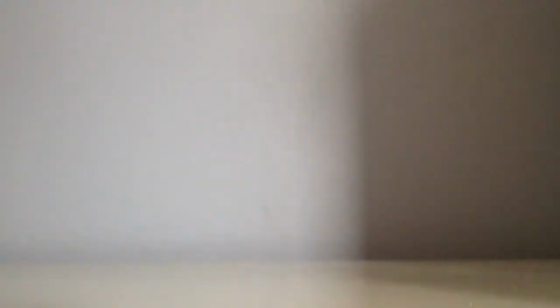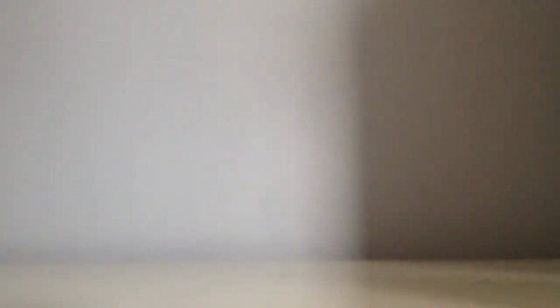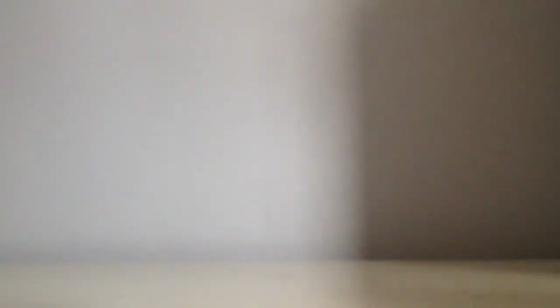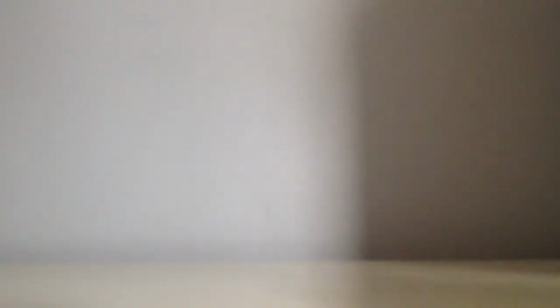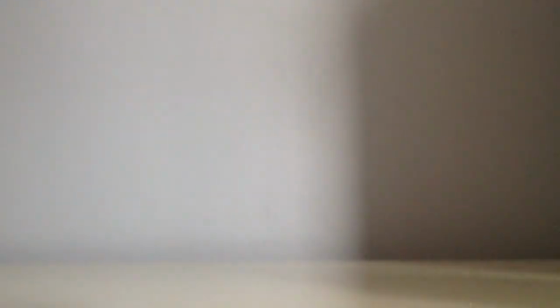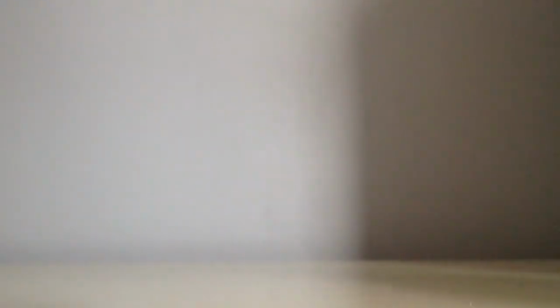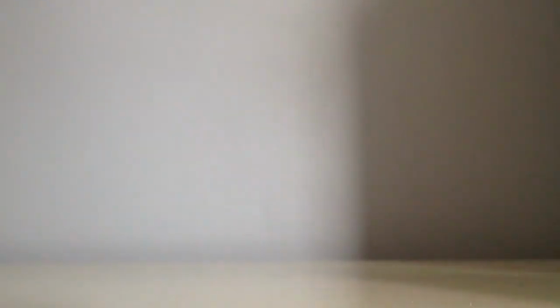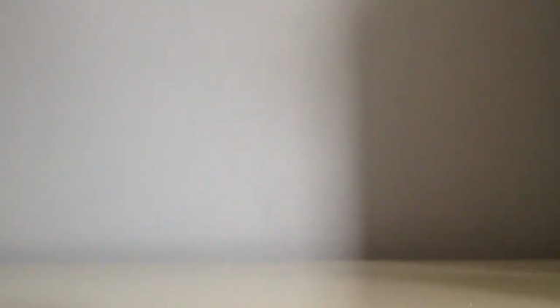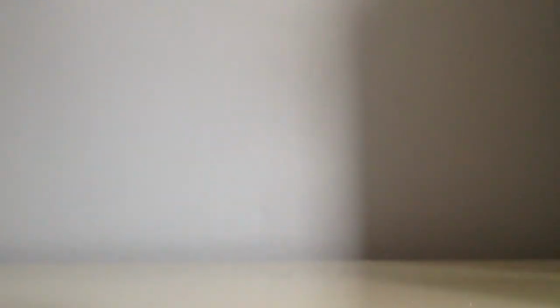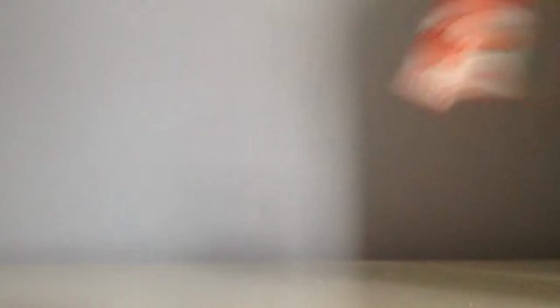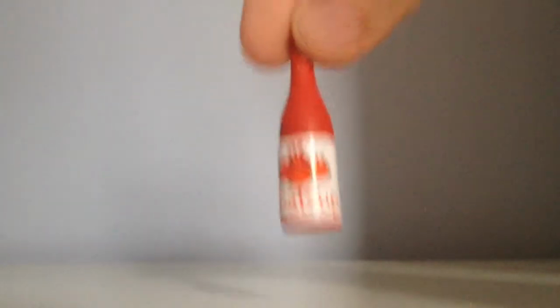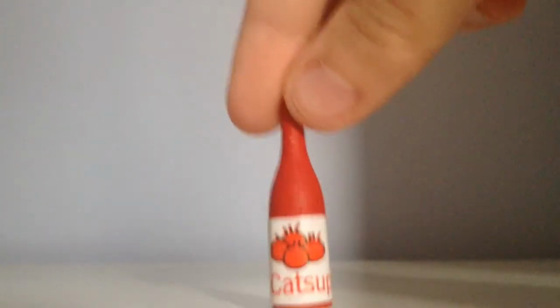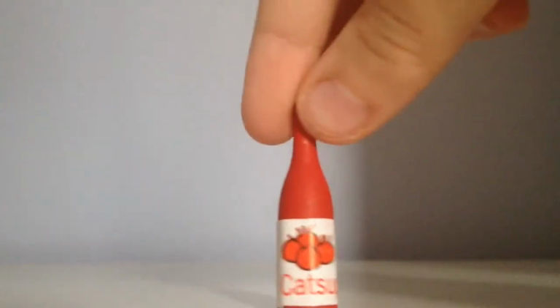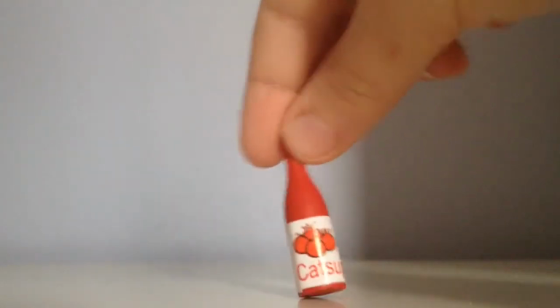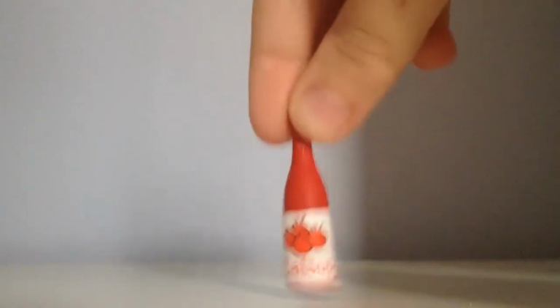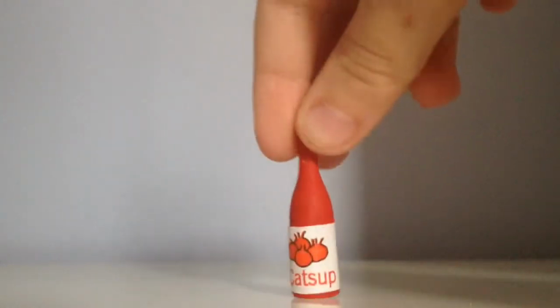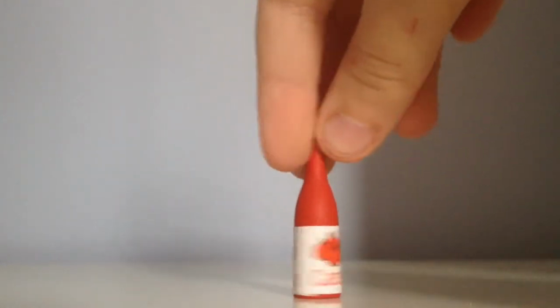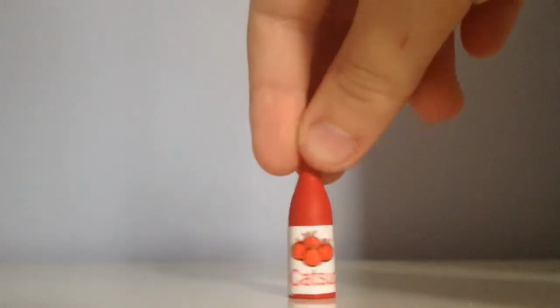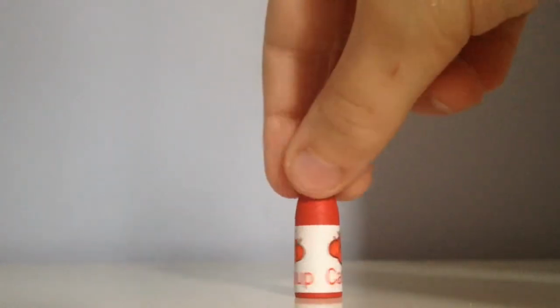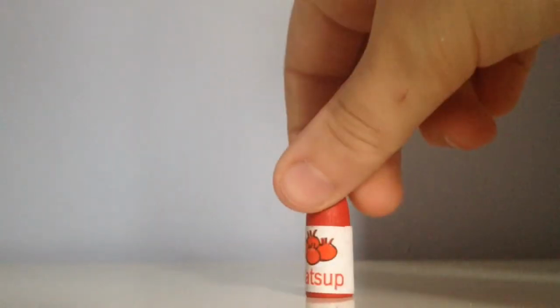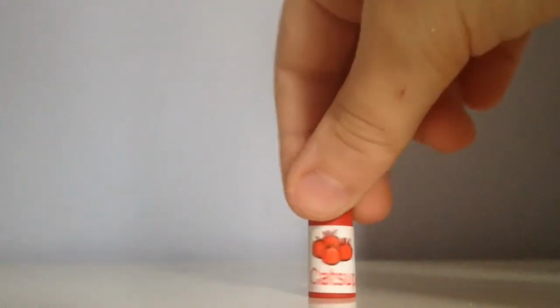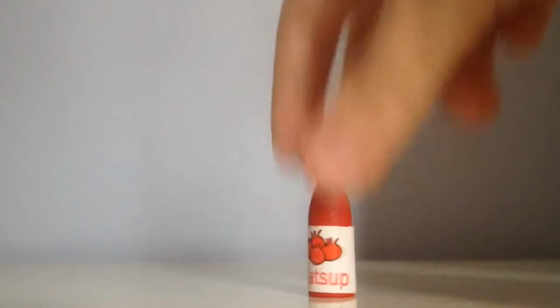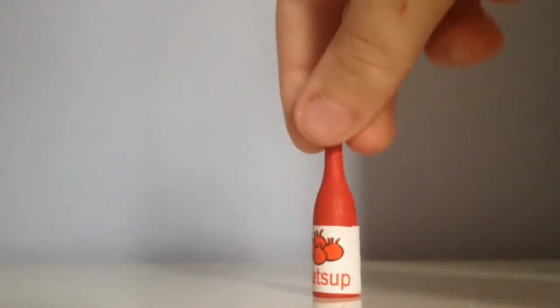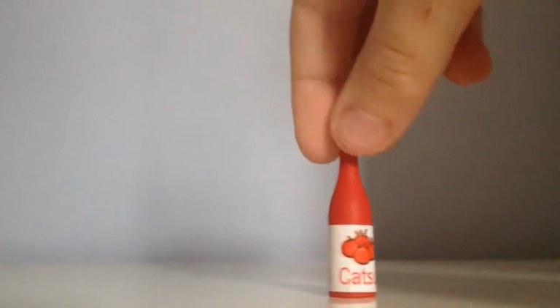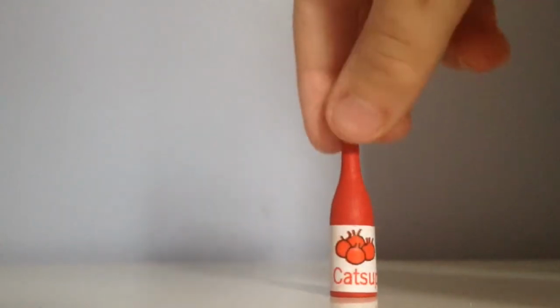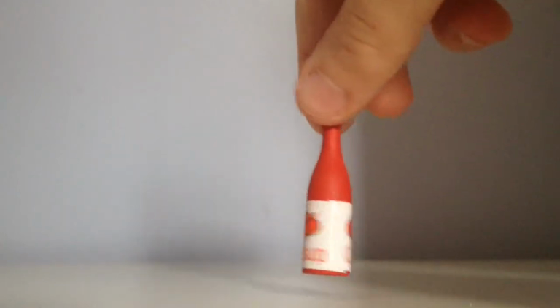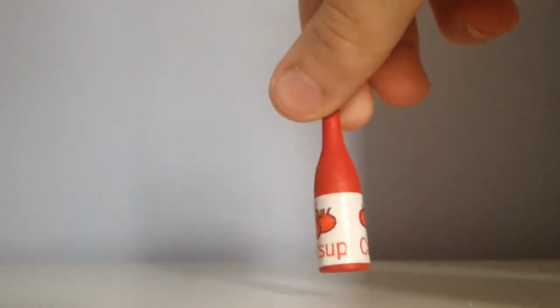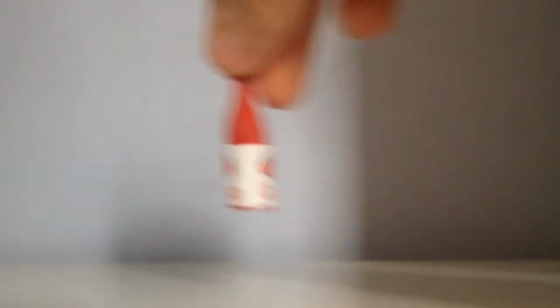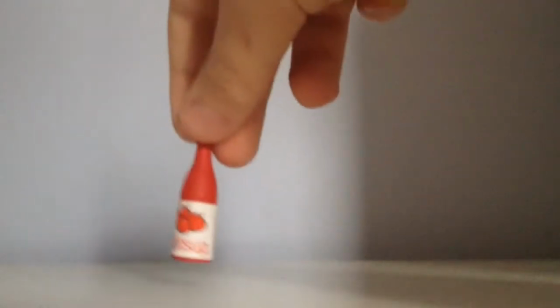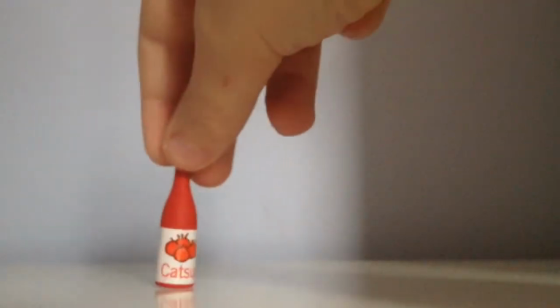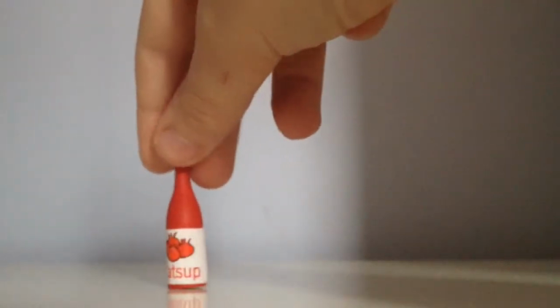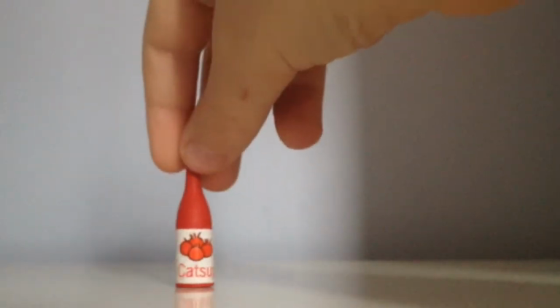So the first thing, which was the biggest thing in it, is probably this ketchup bottle. It says ketchup on it. I think it's a ketchup bottle, I'm not sure, but either way it's cute.